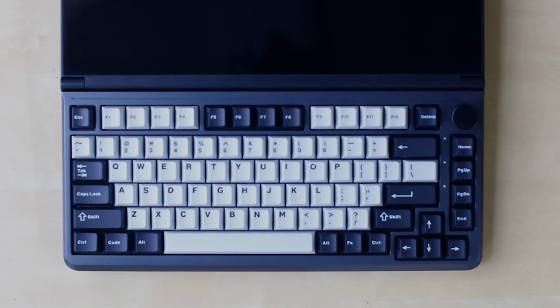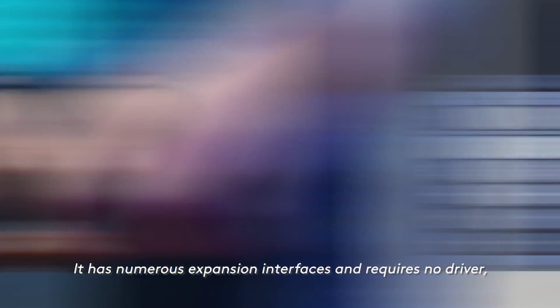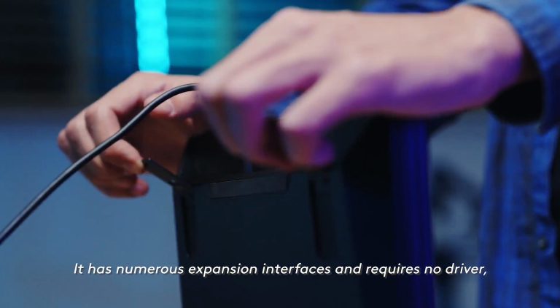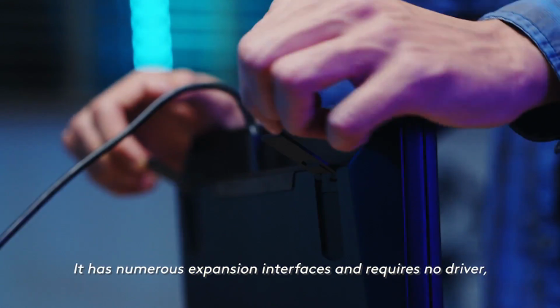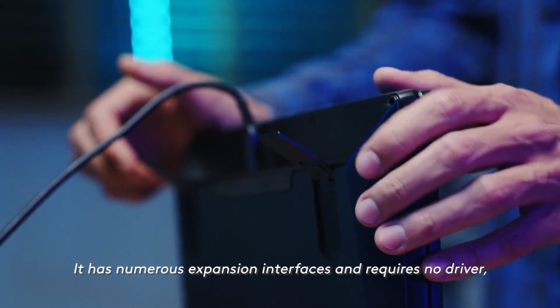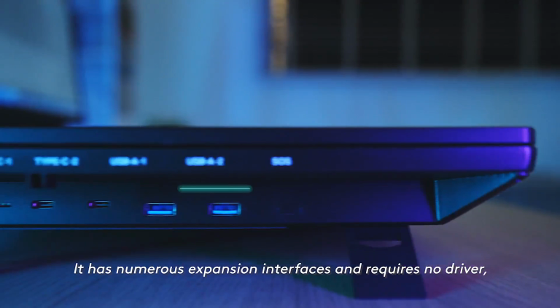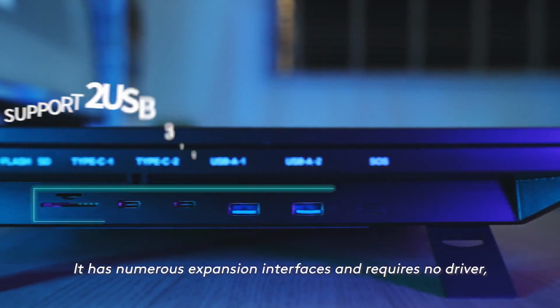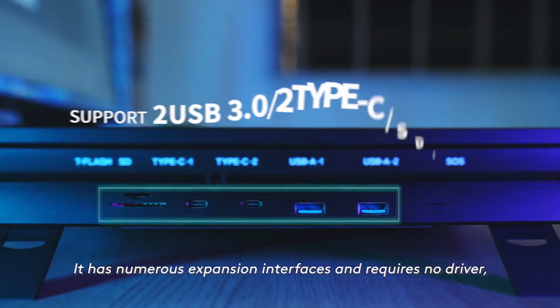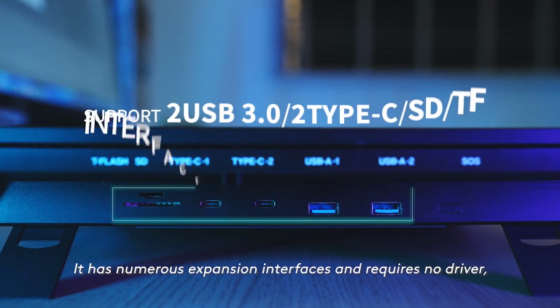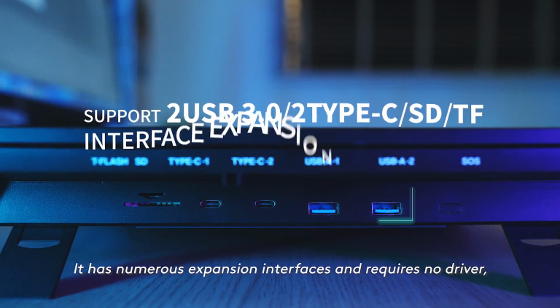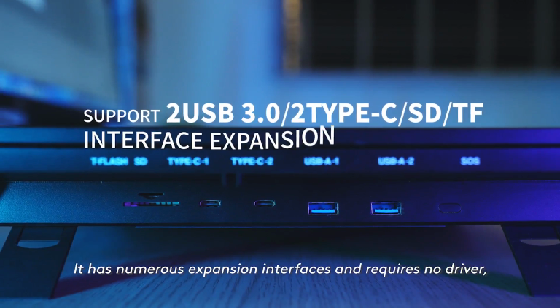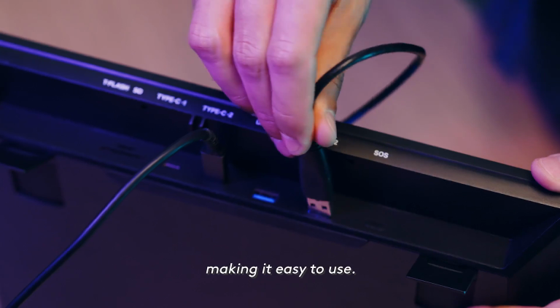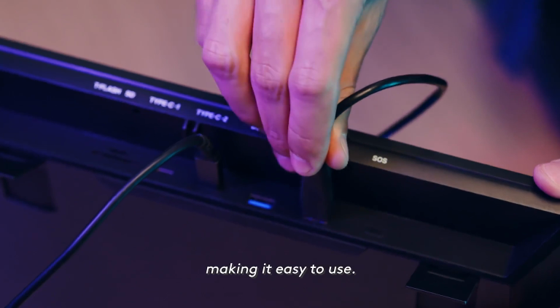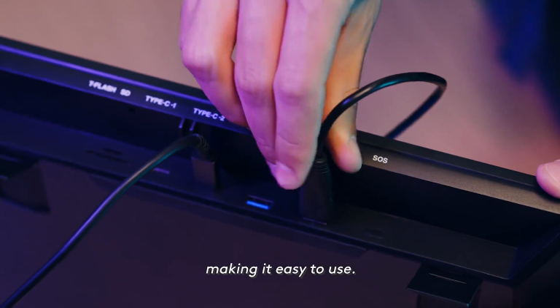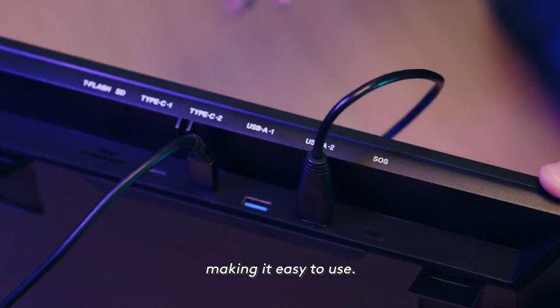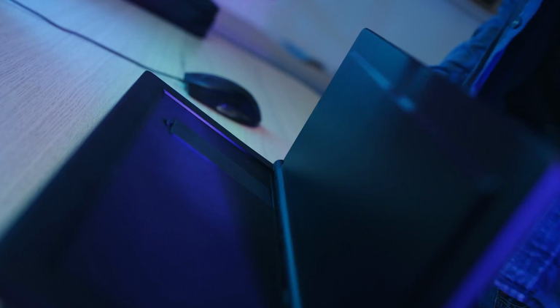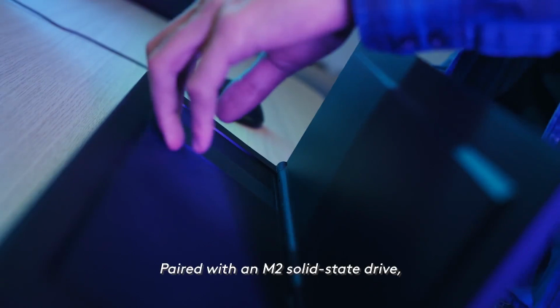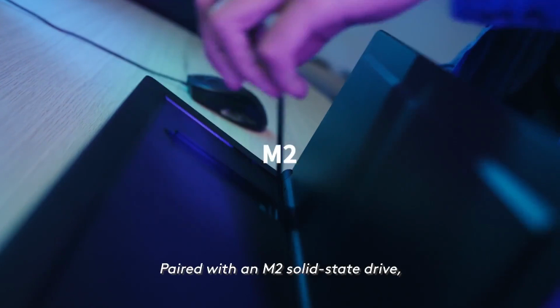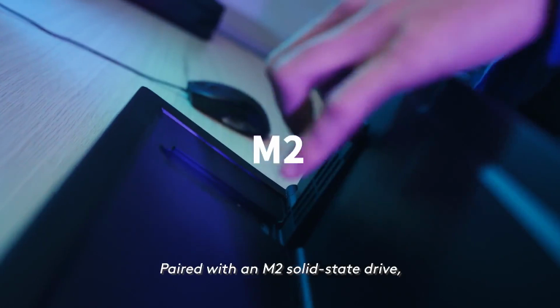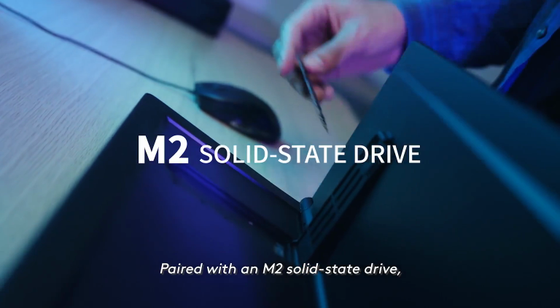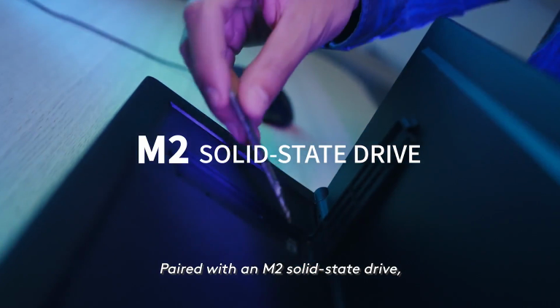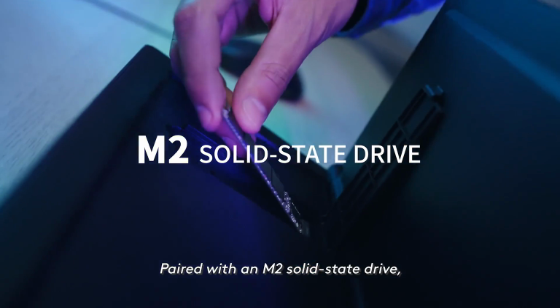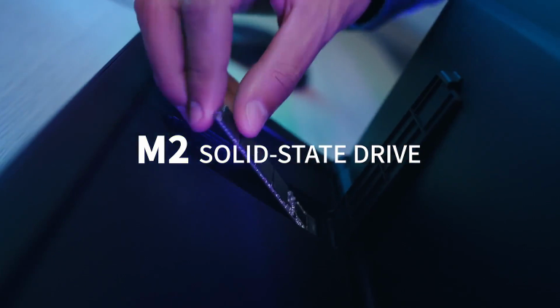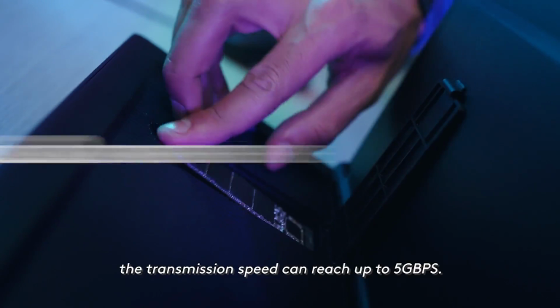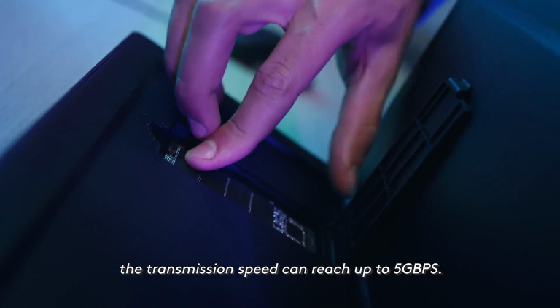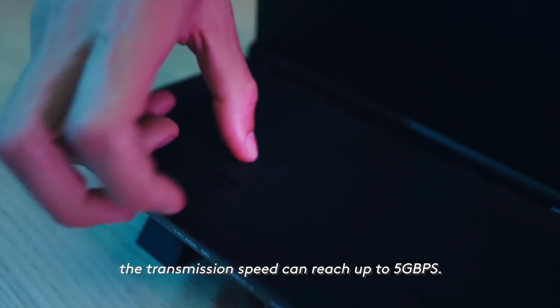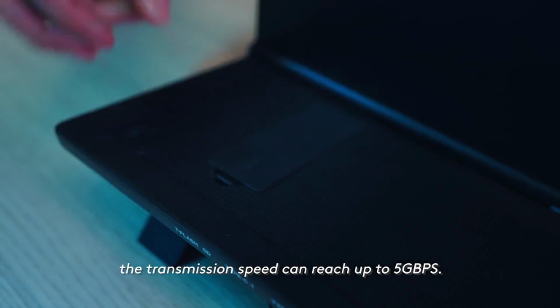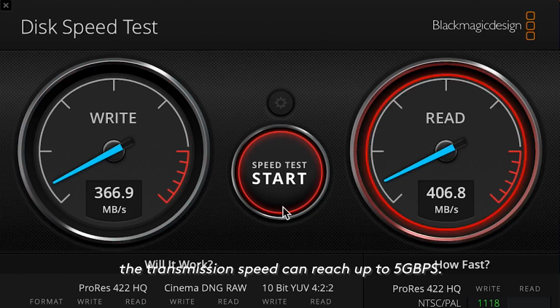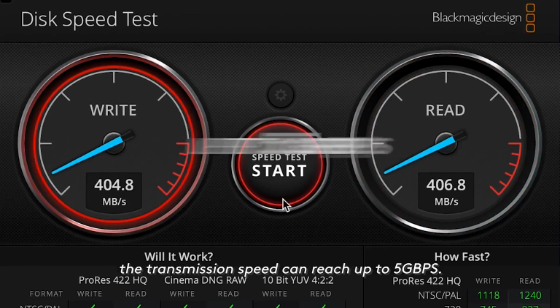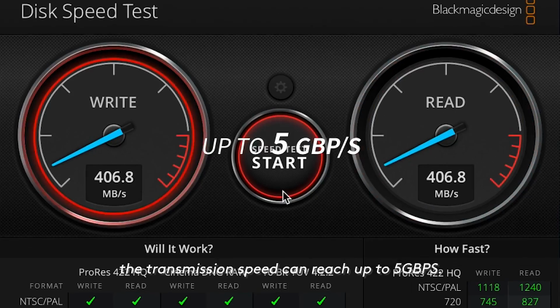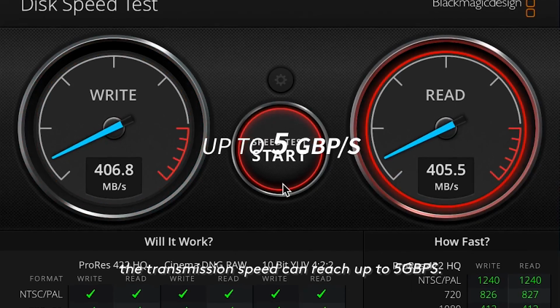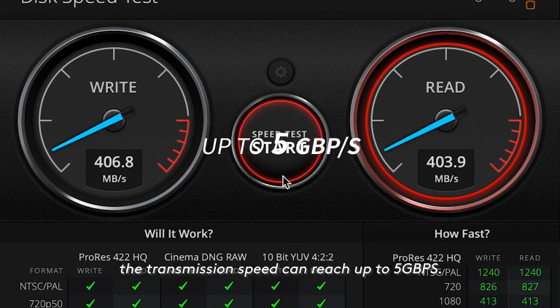It has numerous expansion interfaces and requires no driver, making it easy to use. Paired with an M2 solid-state drive, the transmission speed can reach up to five gigabytes per second.